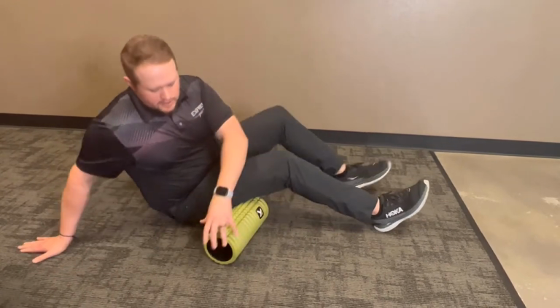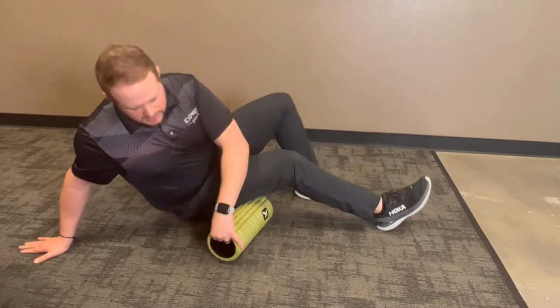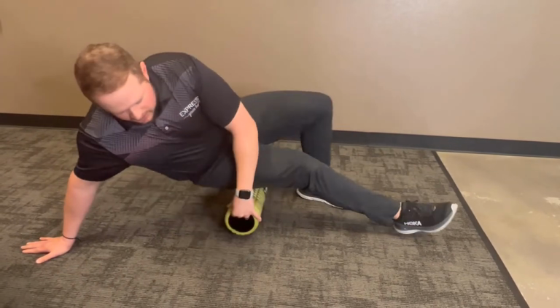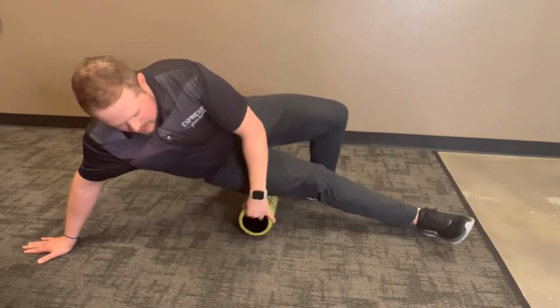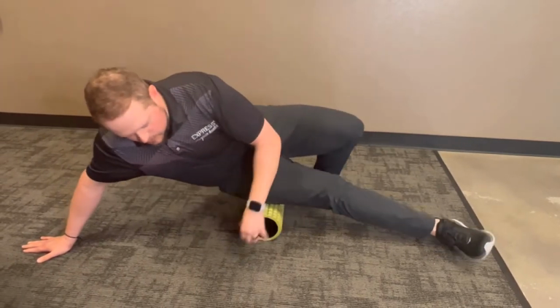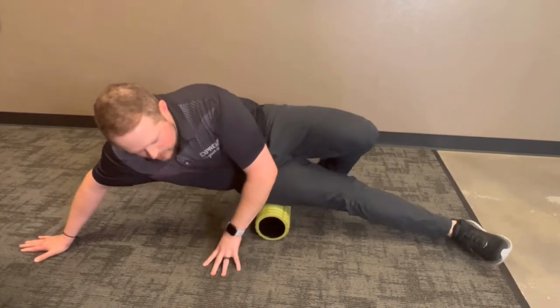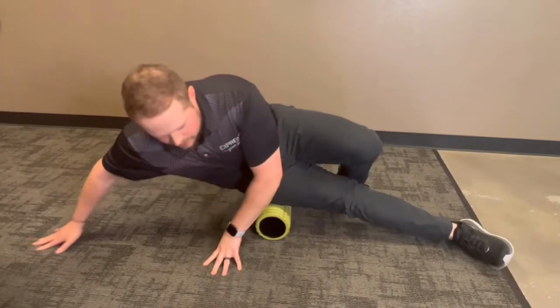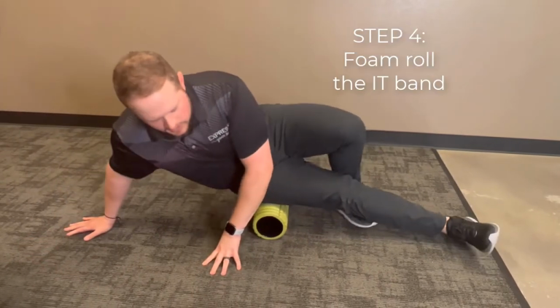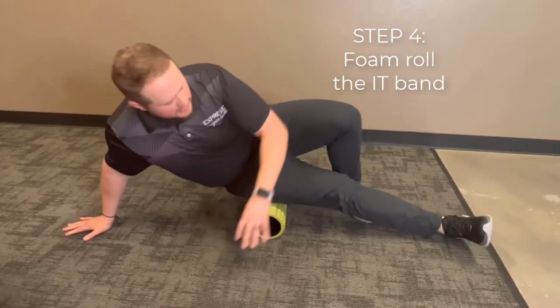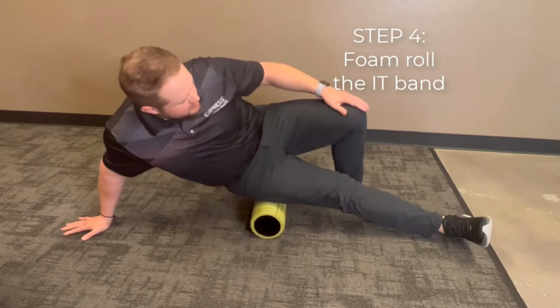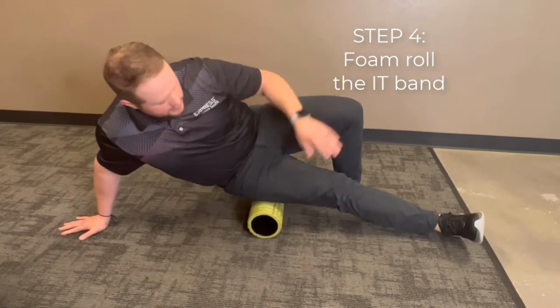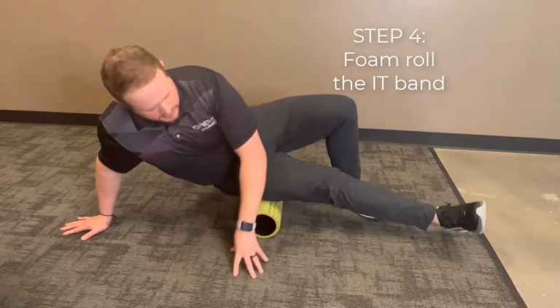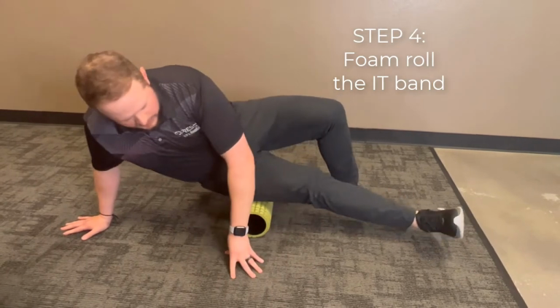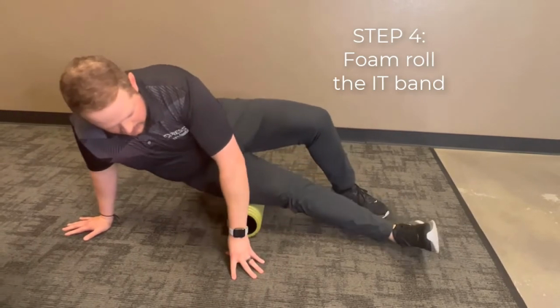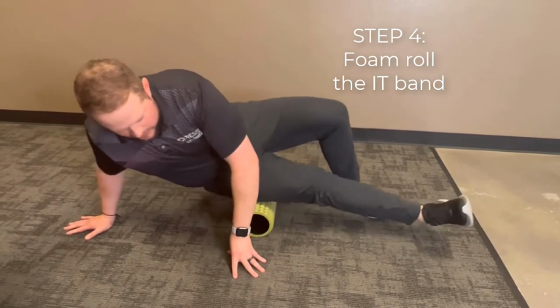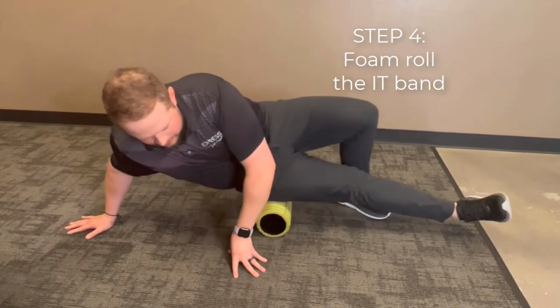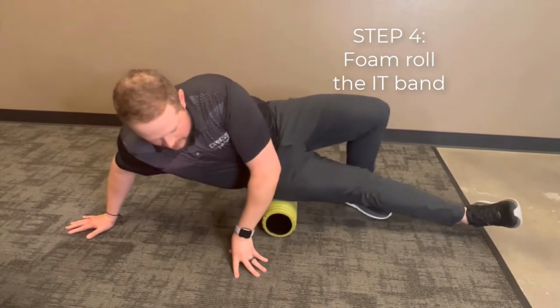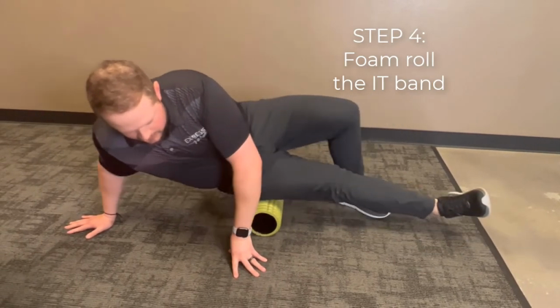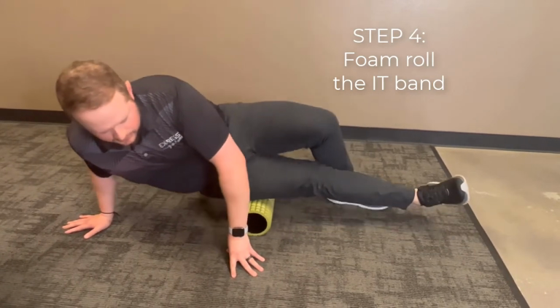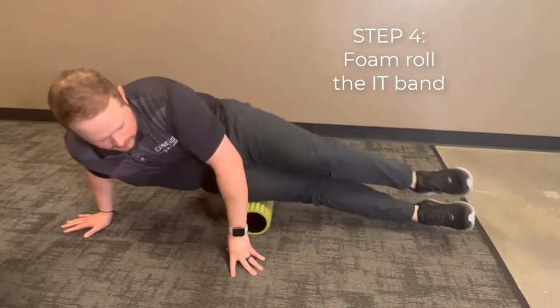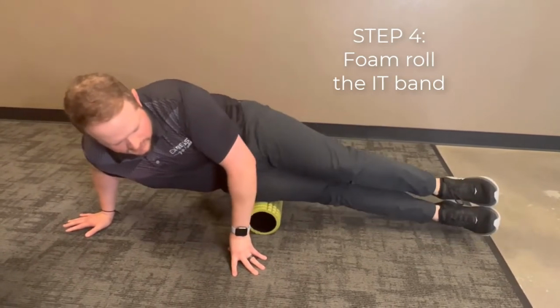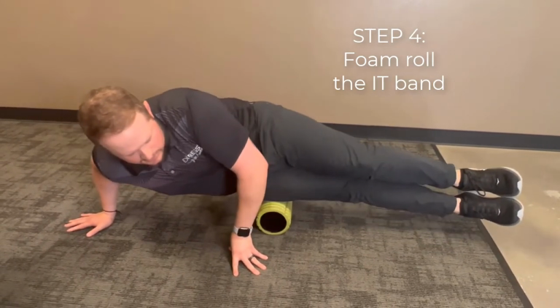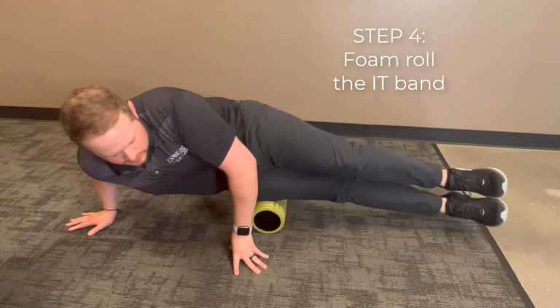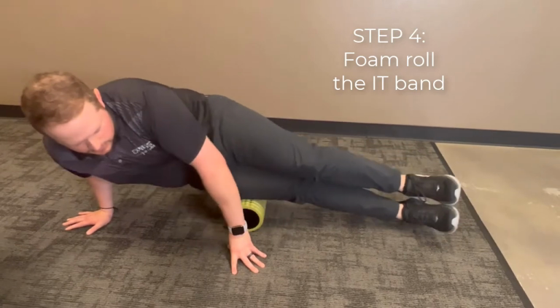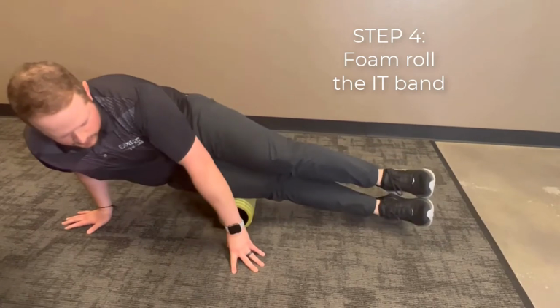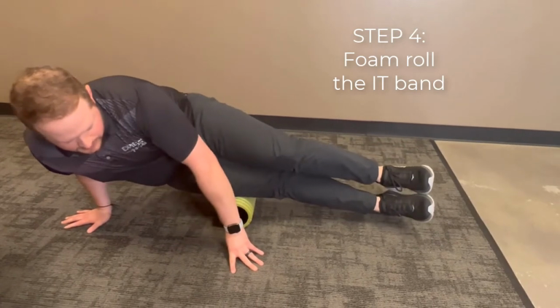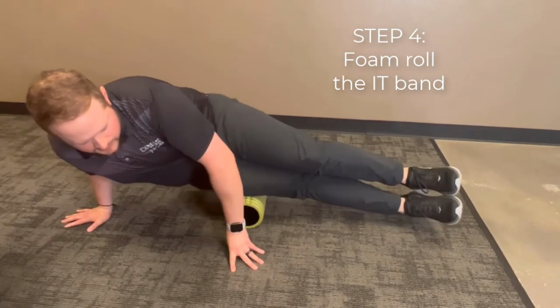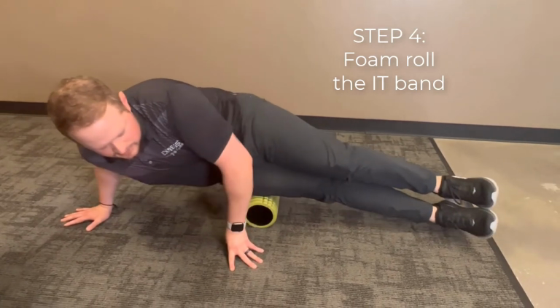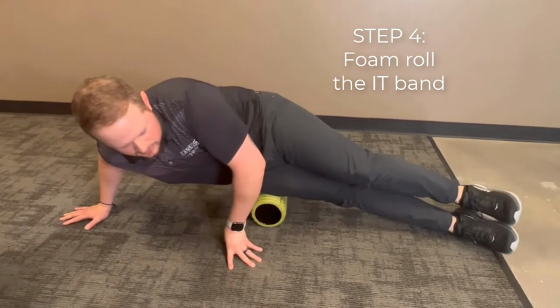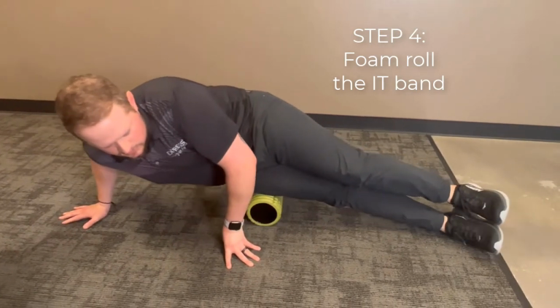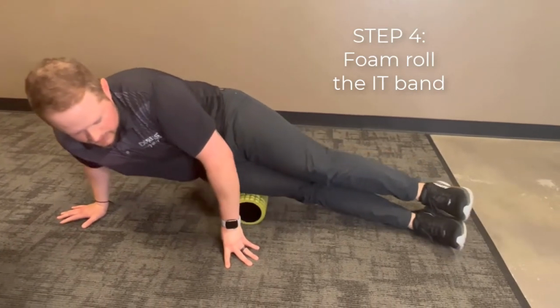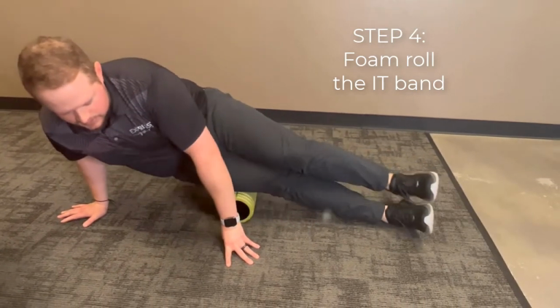The IT band comes next. This one will be more tender, so I like to use my support leg to get some of the weight off. Ideally, the legs are going to be stacked. Roll all the way up to the hip and down to the knee — 20 seconds there.